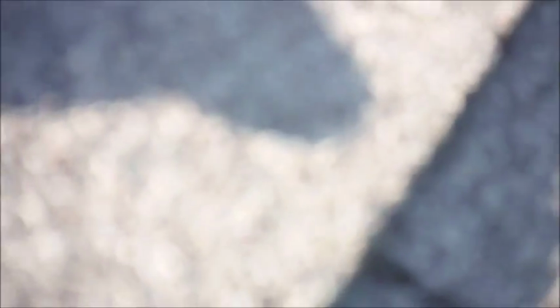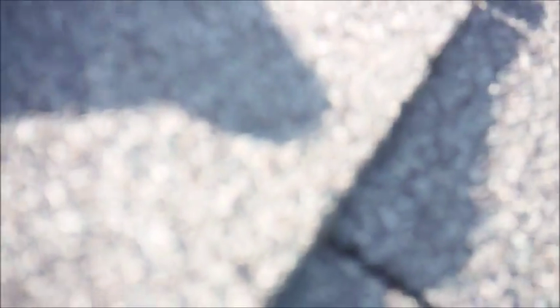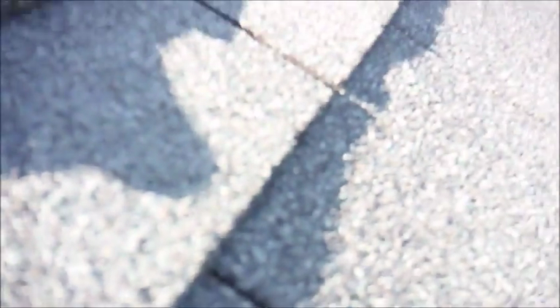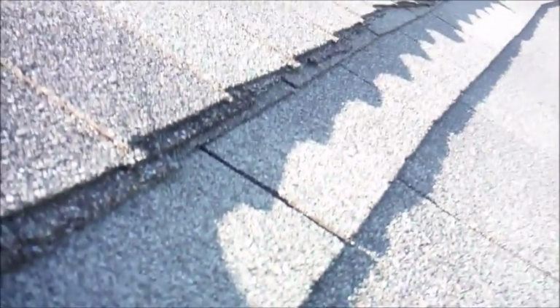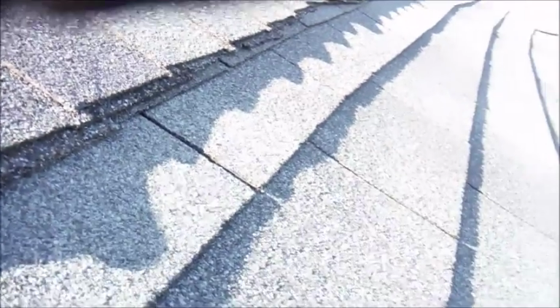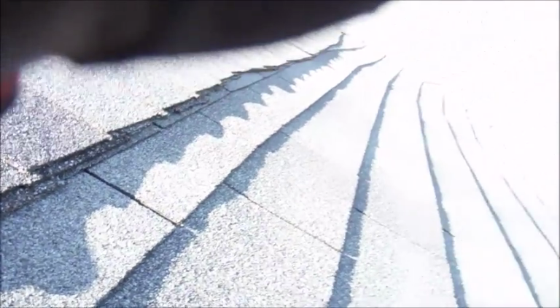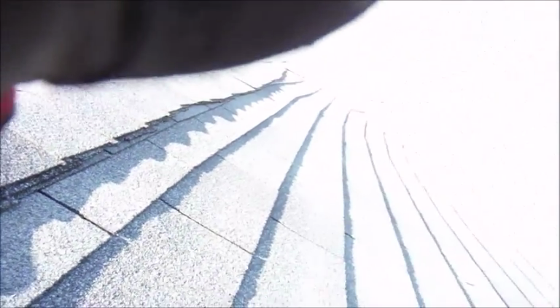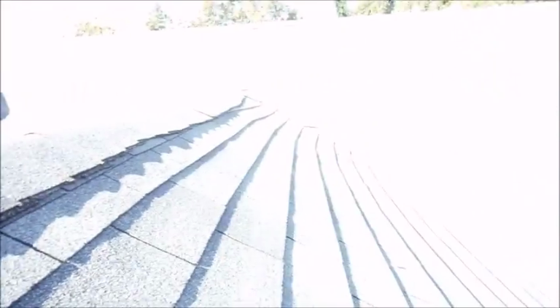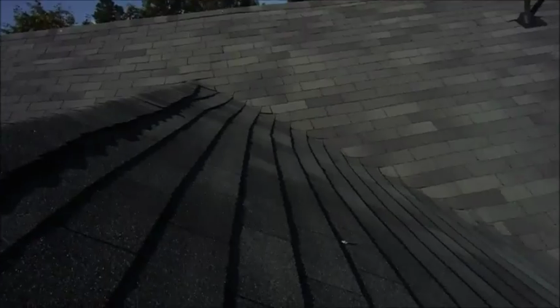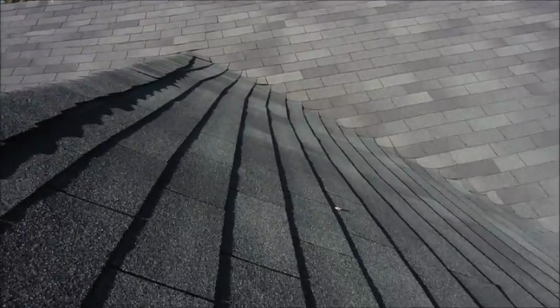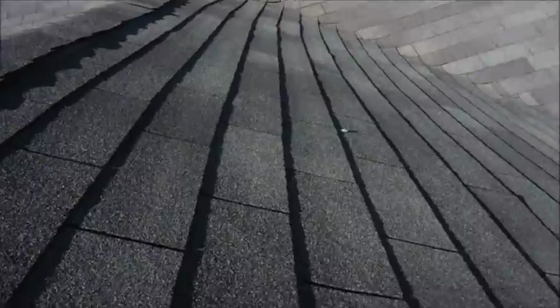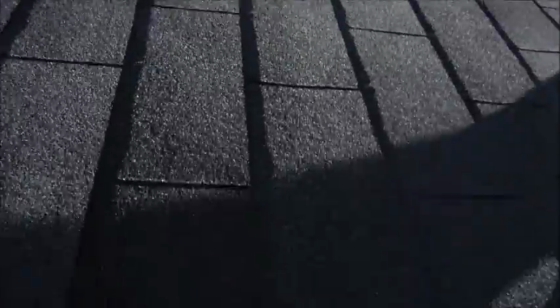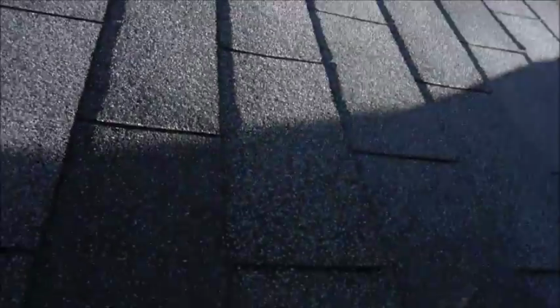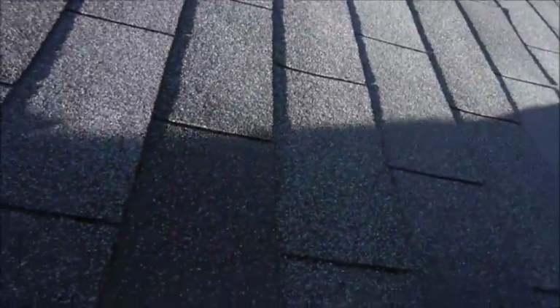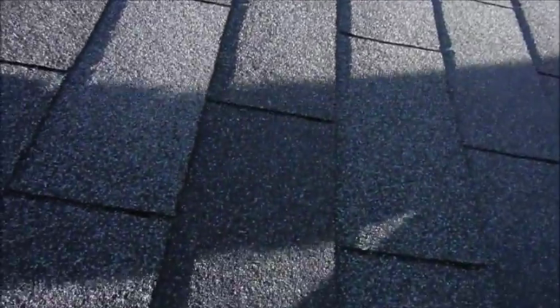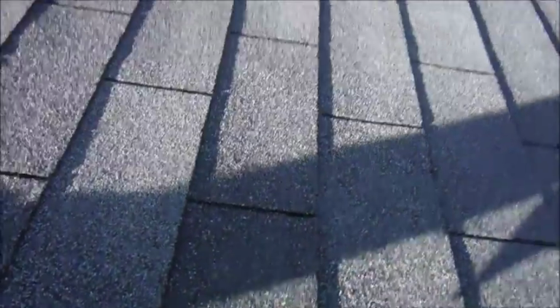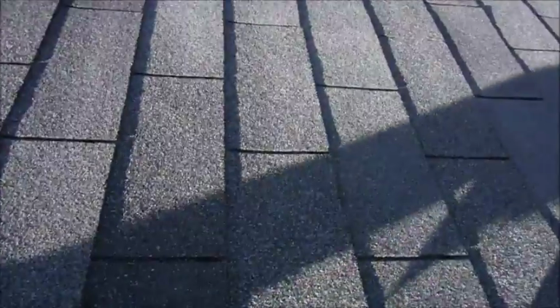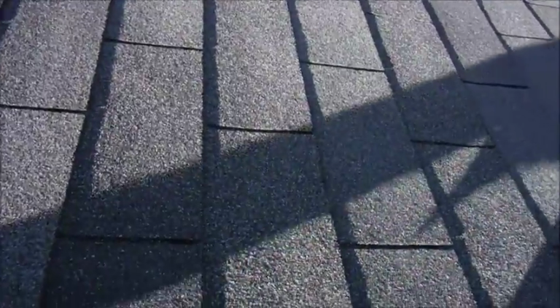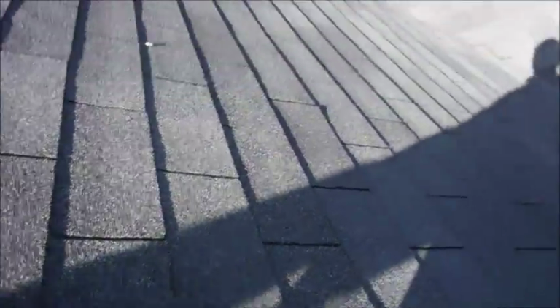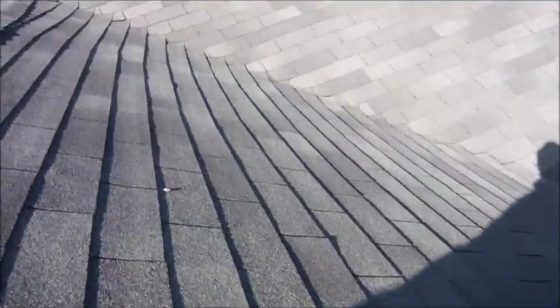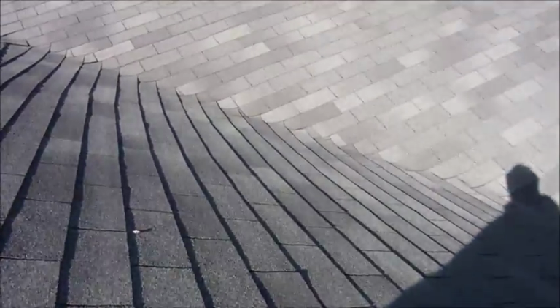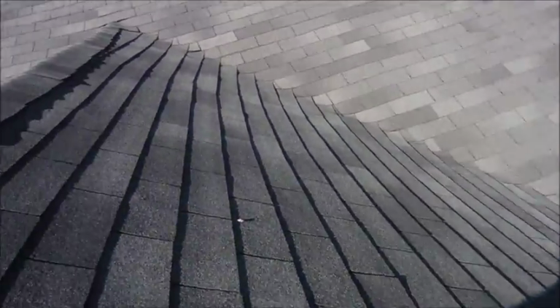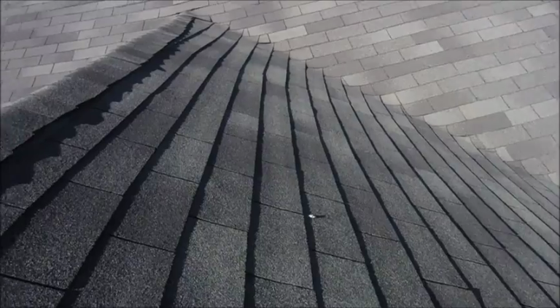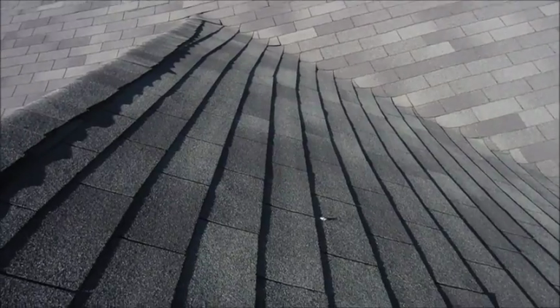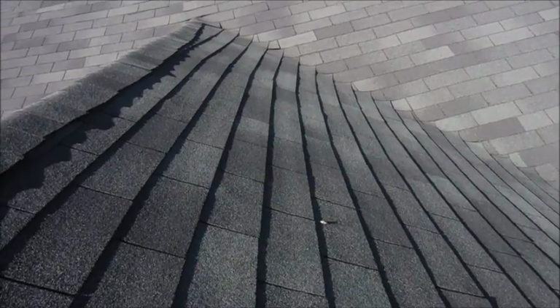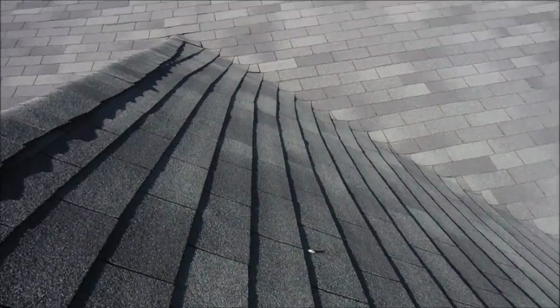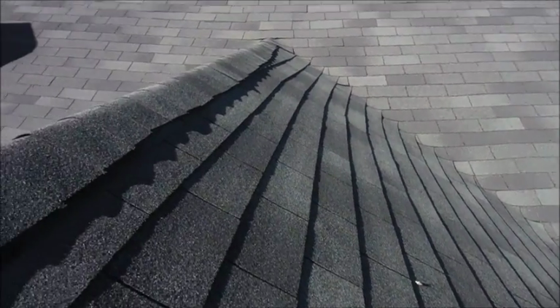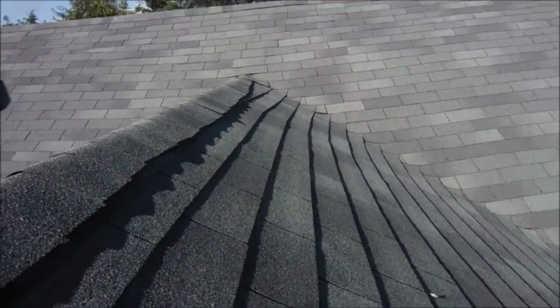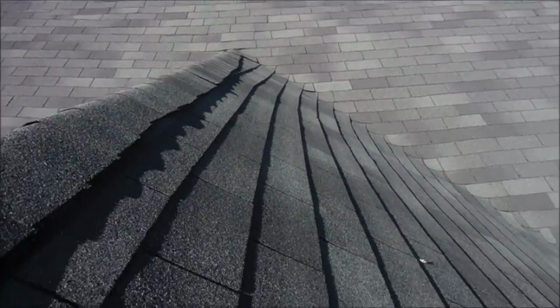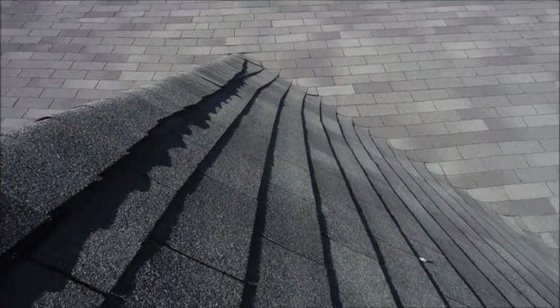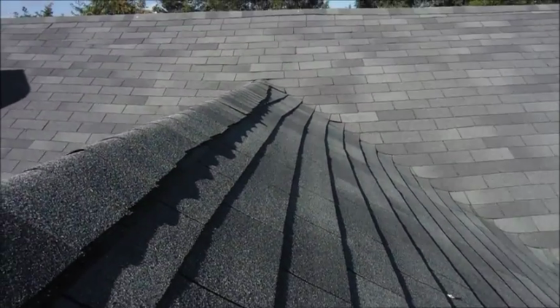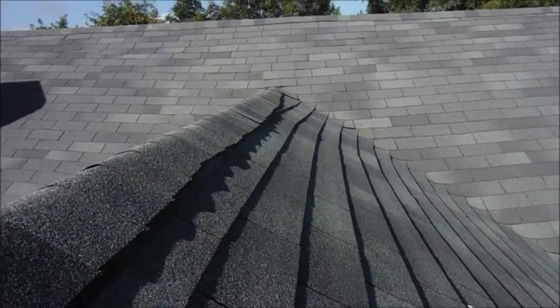Hi, this is Jim, Property Inspector LLC in the greater Seattle area. Just pulled up to a home and got on the roof here. This roof was no question done by an amateur — you can look at the lines here, they're just not straight.